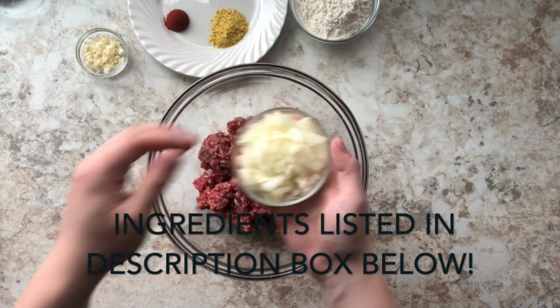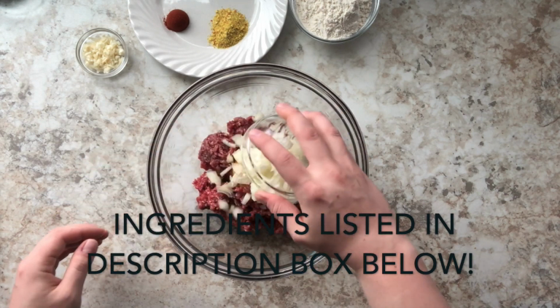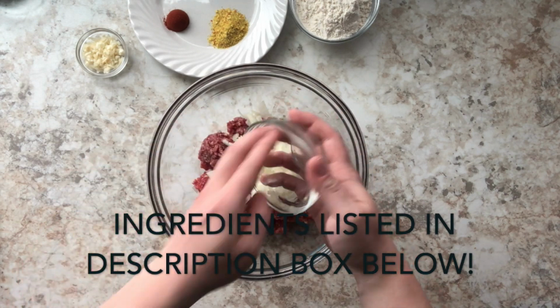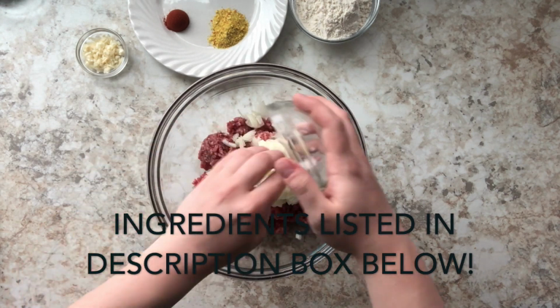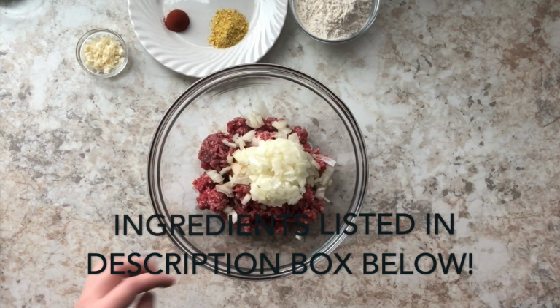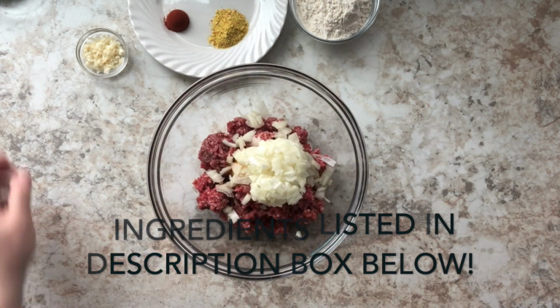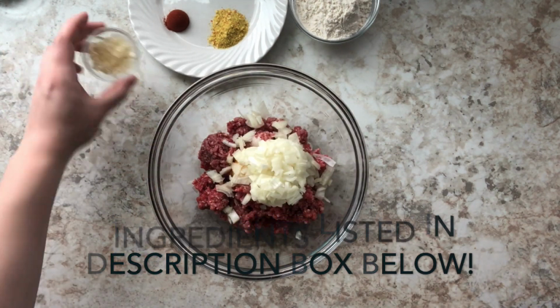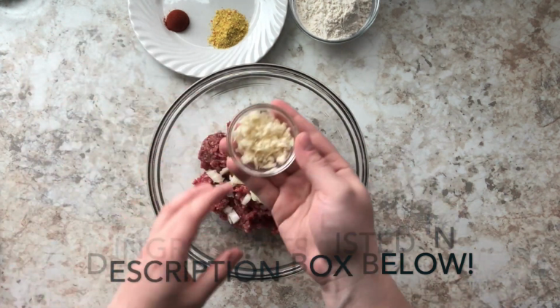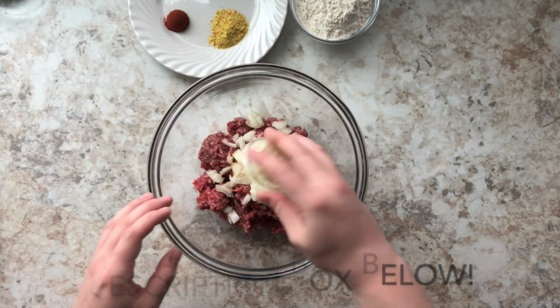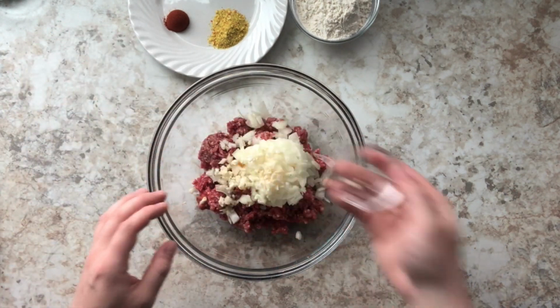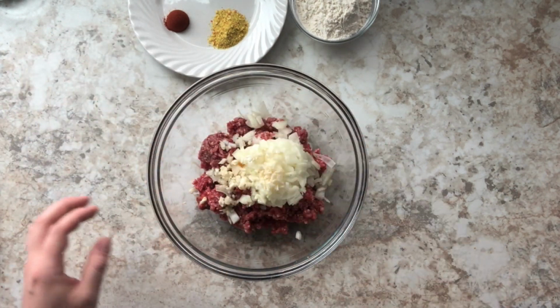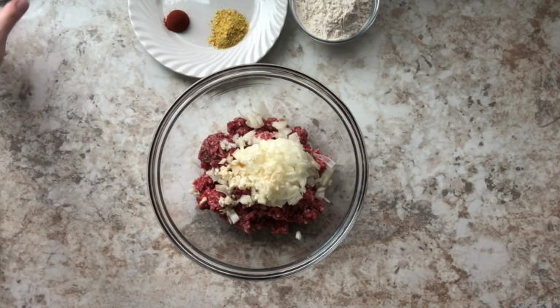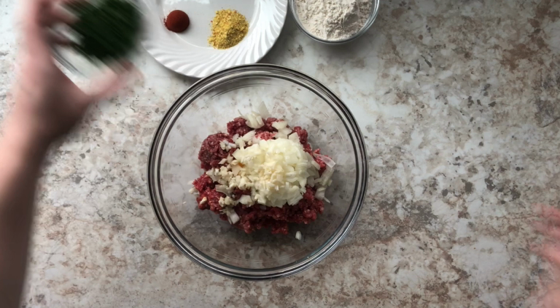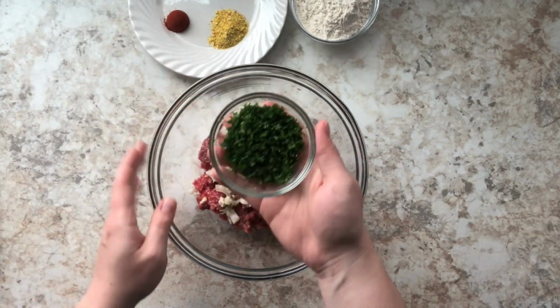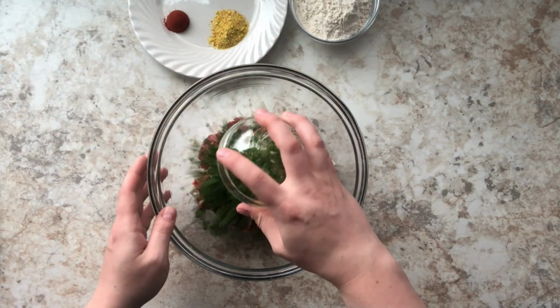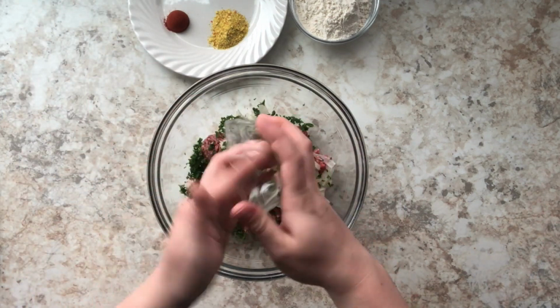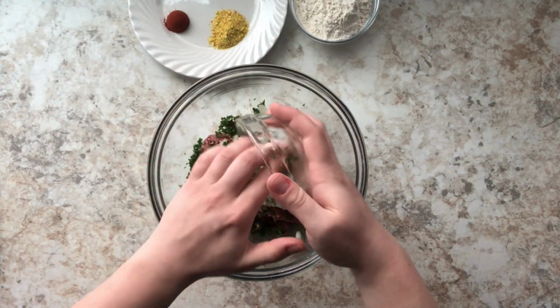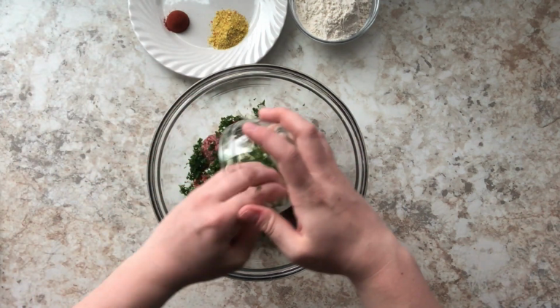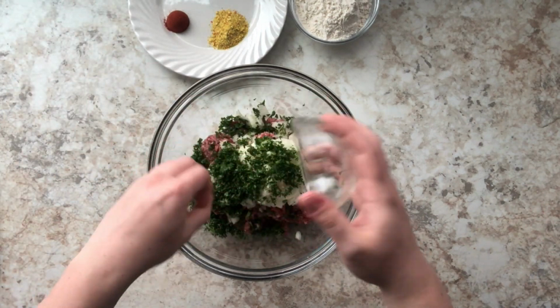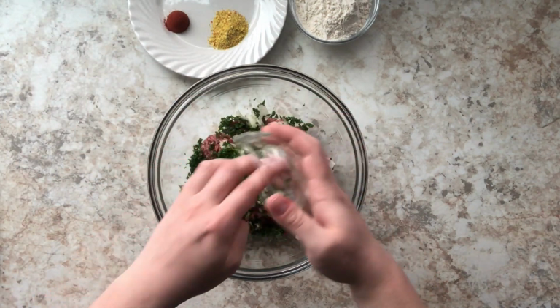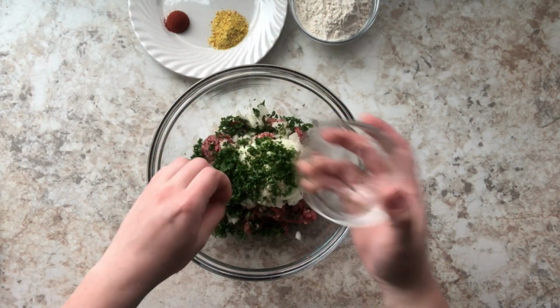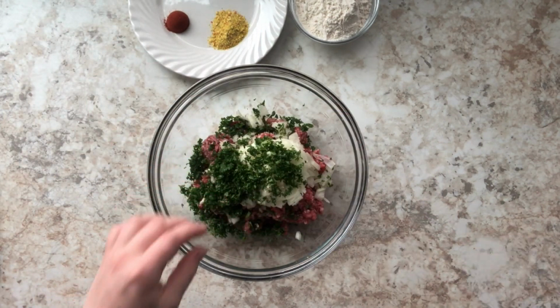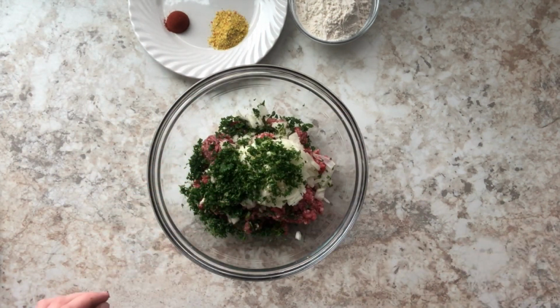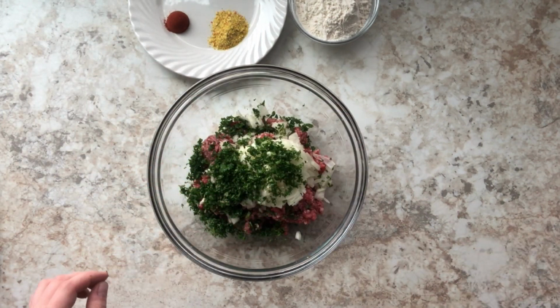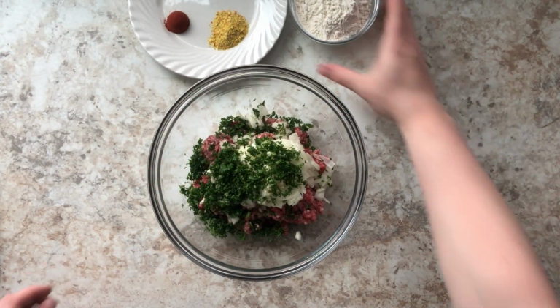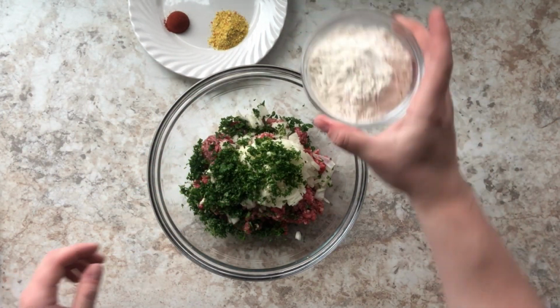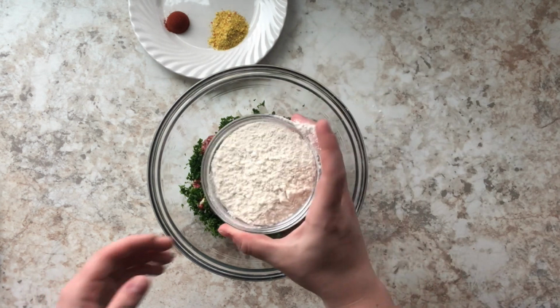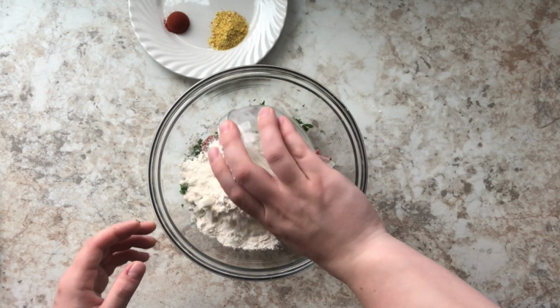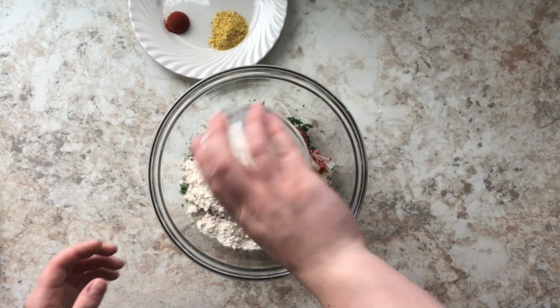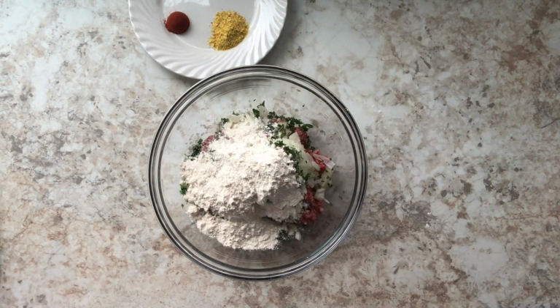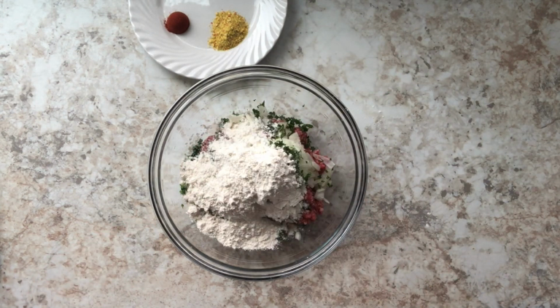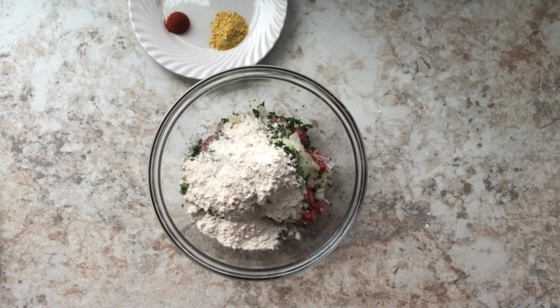Some onion, some garlic, some parsley — we're using fresh parsley, that is very important in this recipe. Do not use dried parsley flakes, you need to use the real deal. Here I'm using some flour and then my spices.